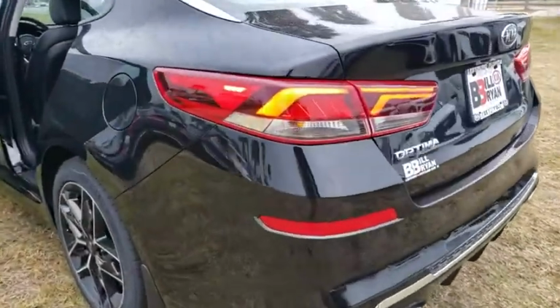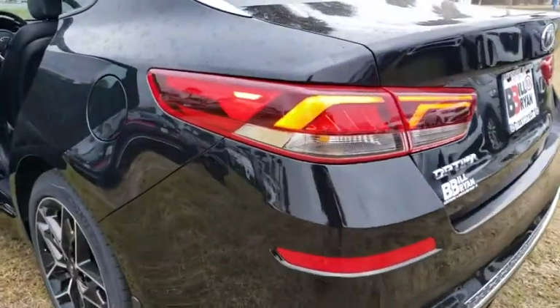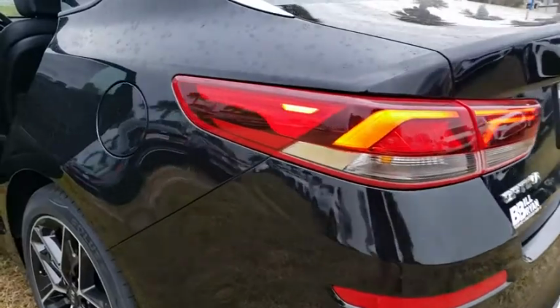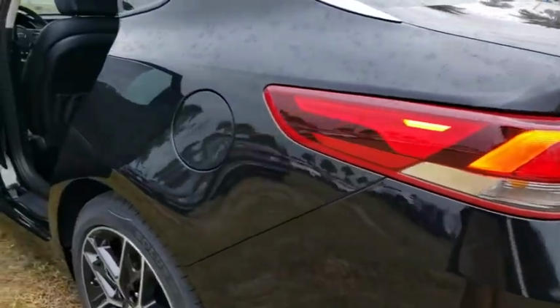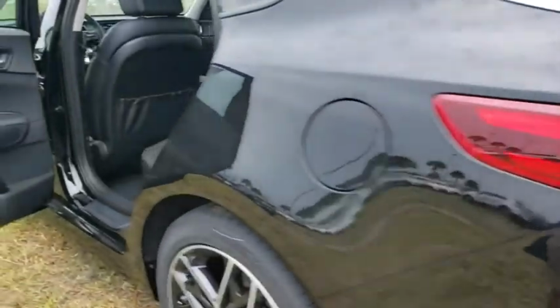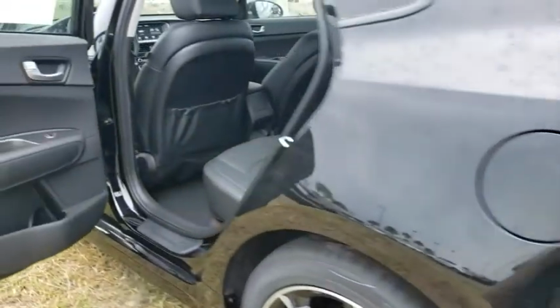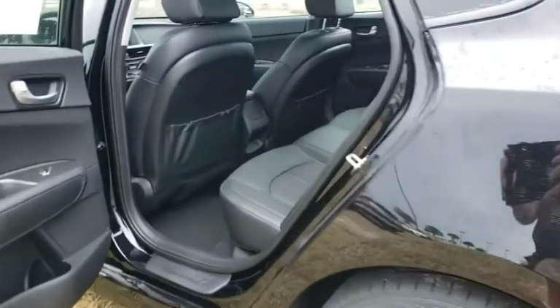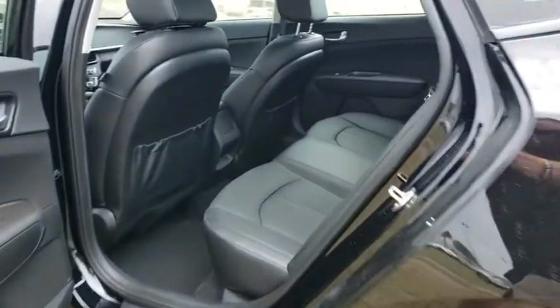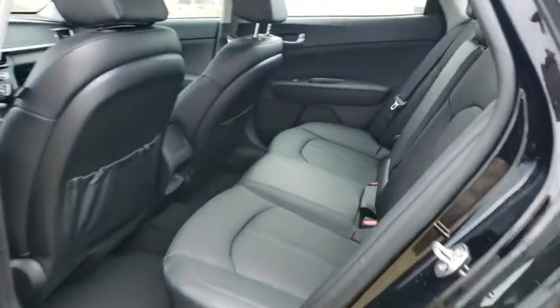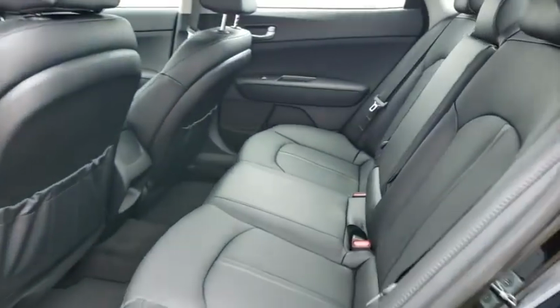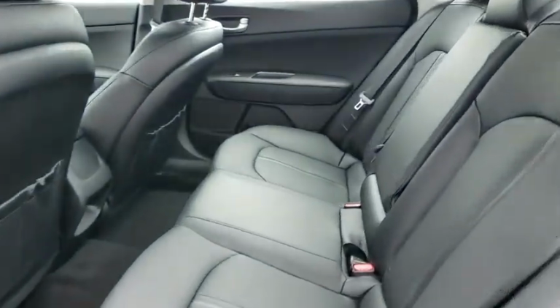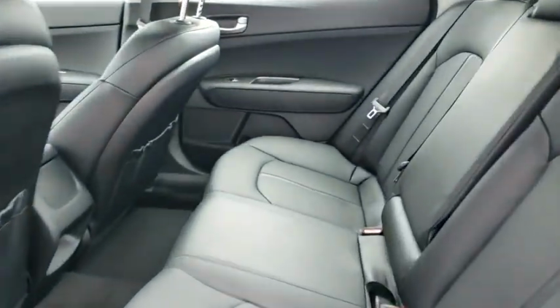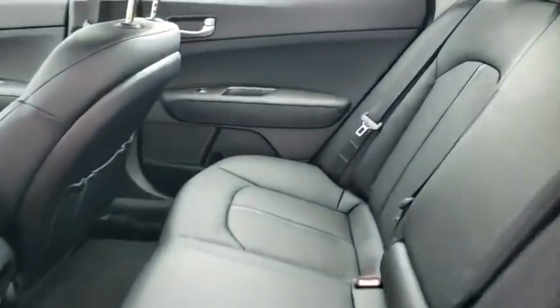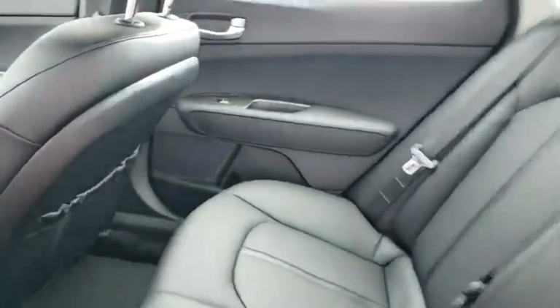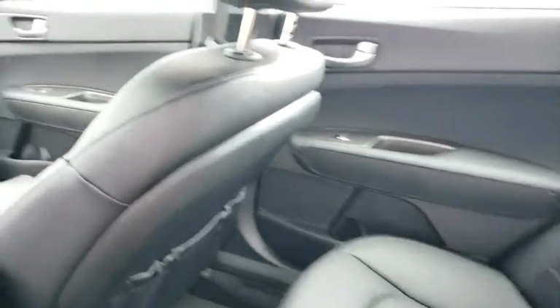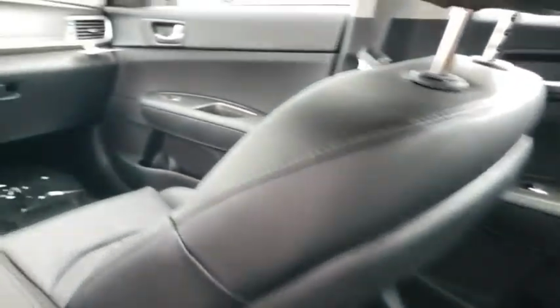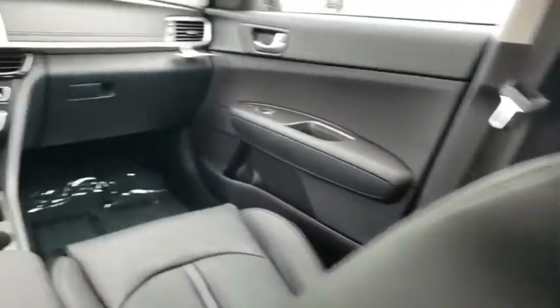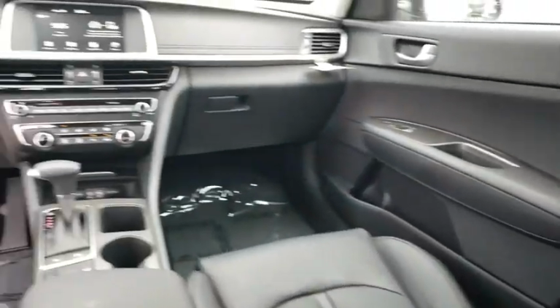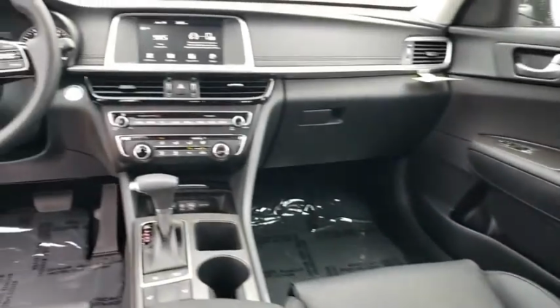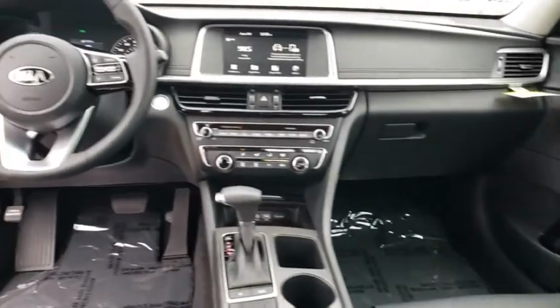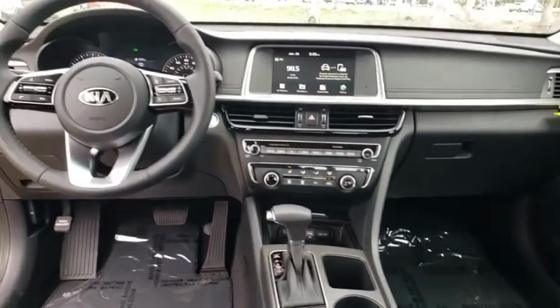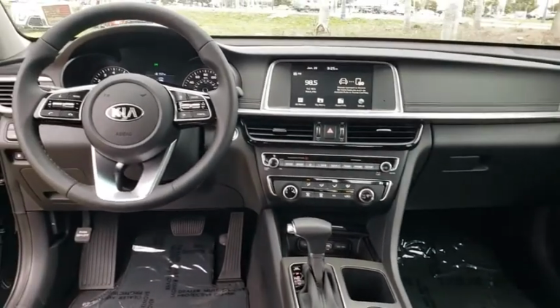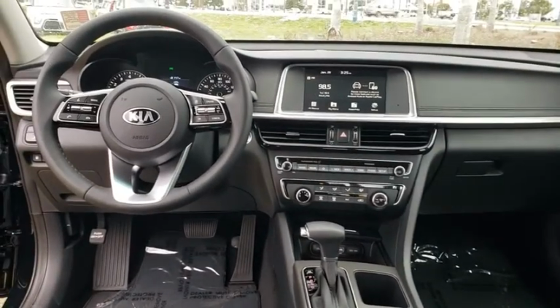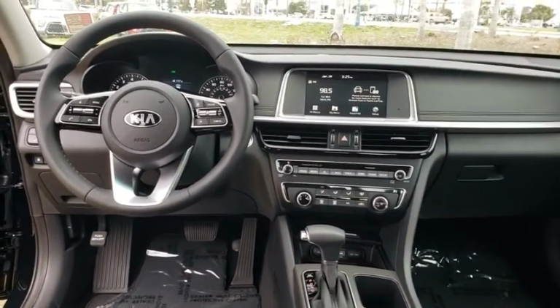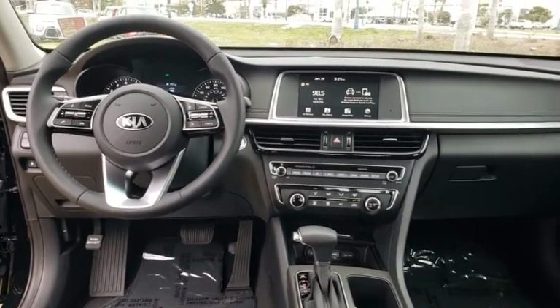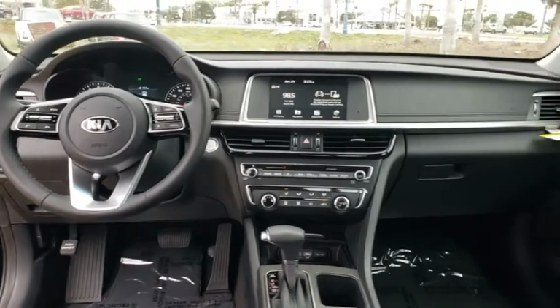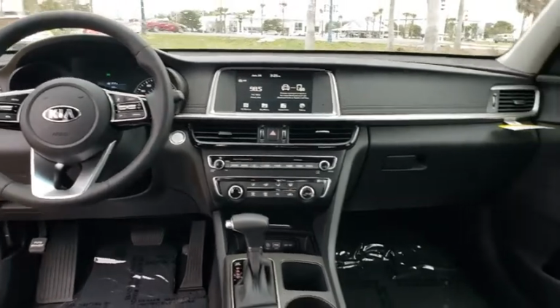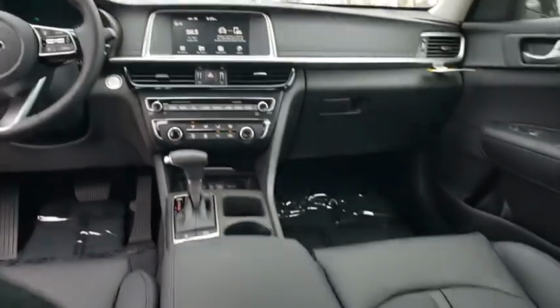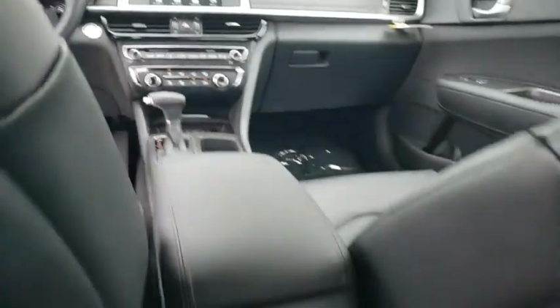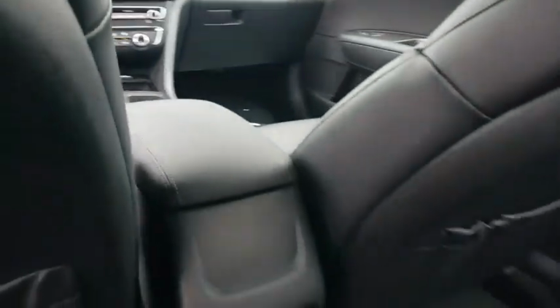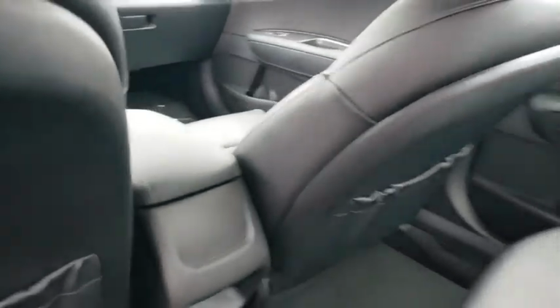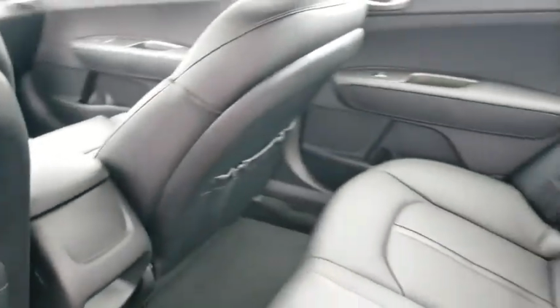Here are some of this vehicle's great options: backup camera, power liftgate, keyless entry, steering wheel audio controls, stability control, traction control, lane departure warning, anti-lock braking system, Bluetooth, leather-wrapped steering wheel.